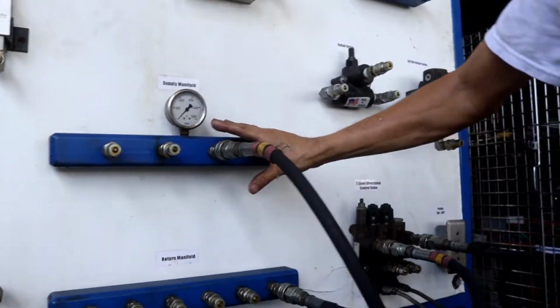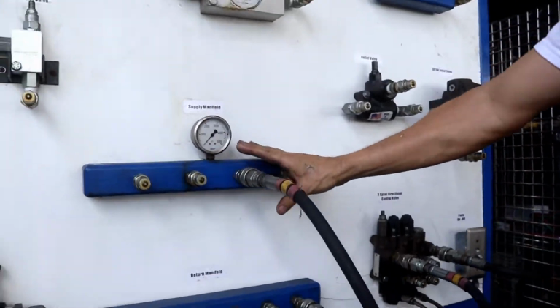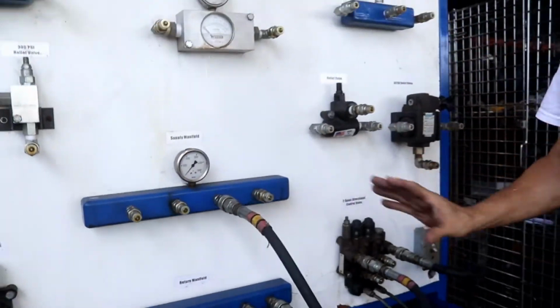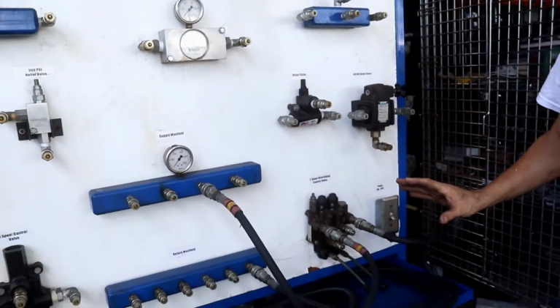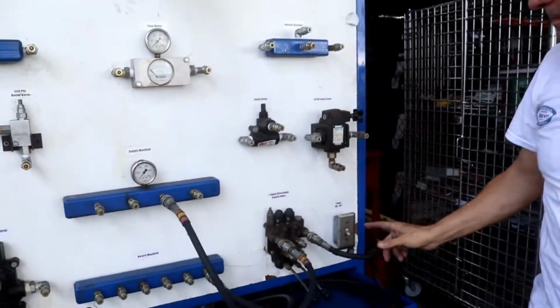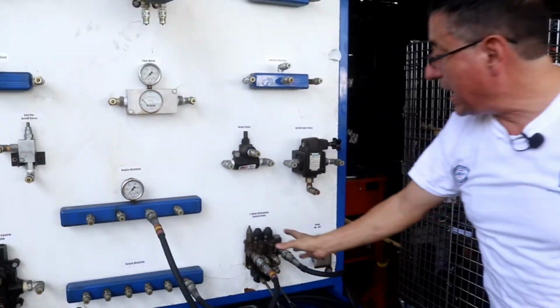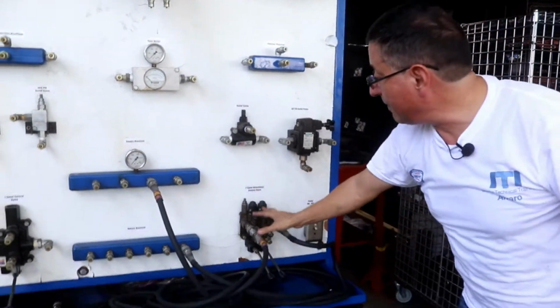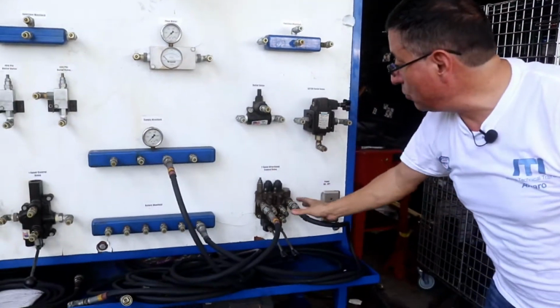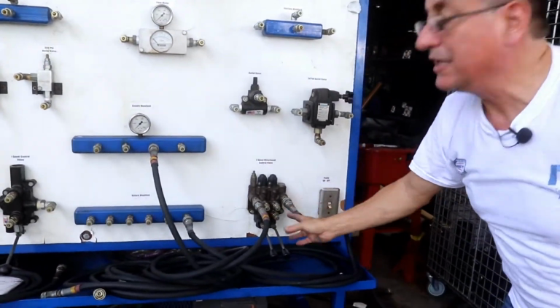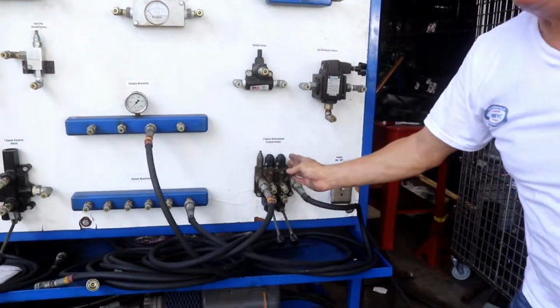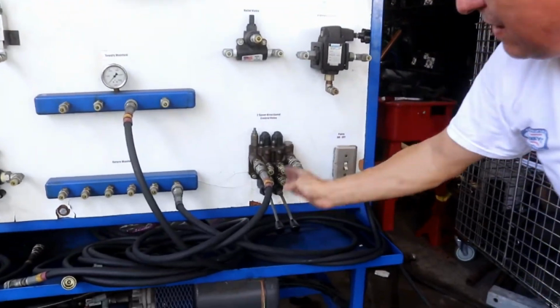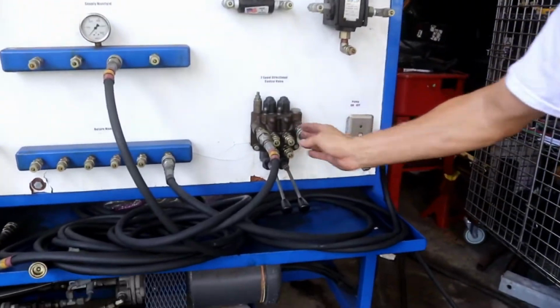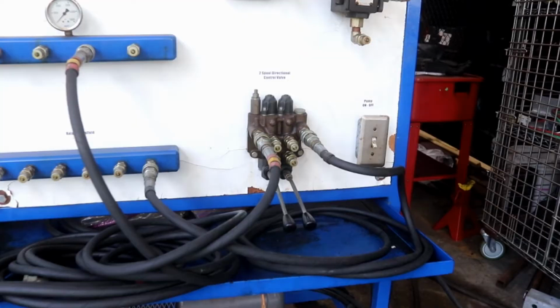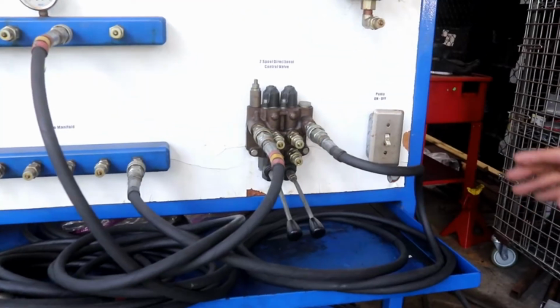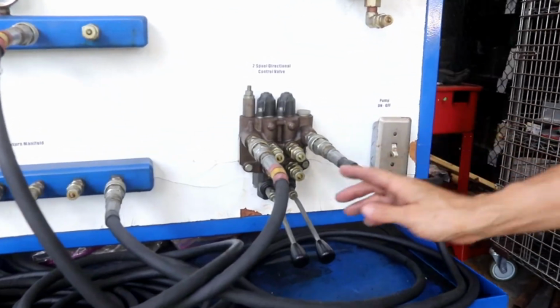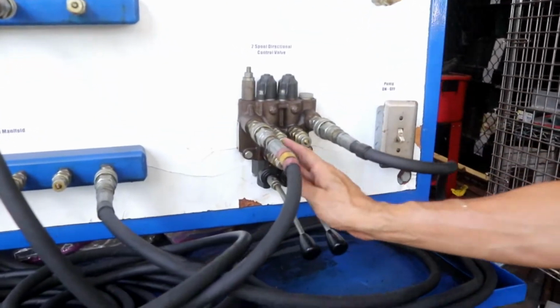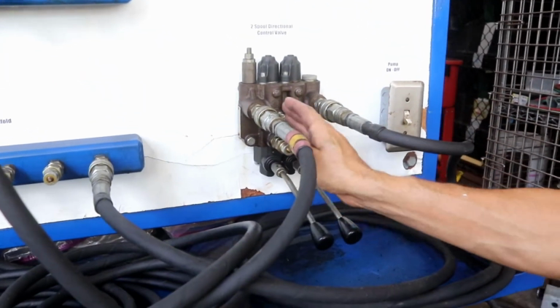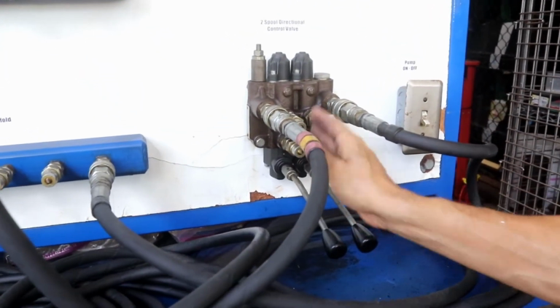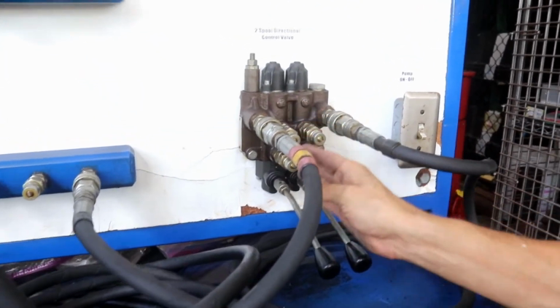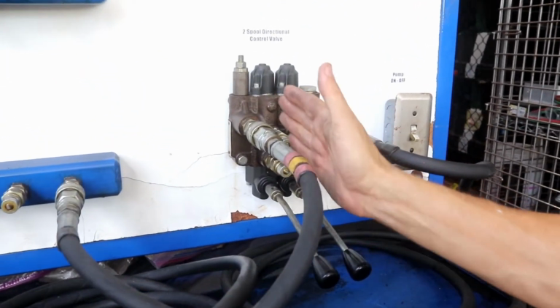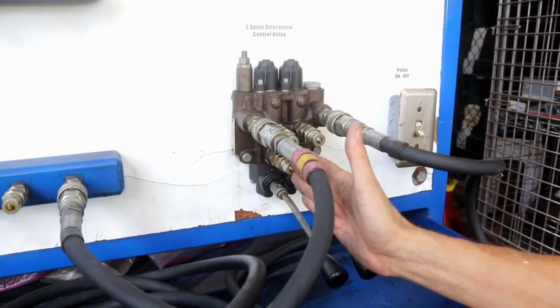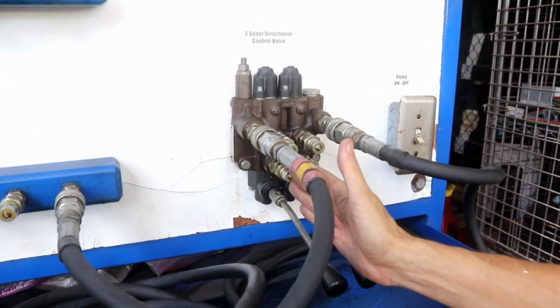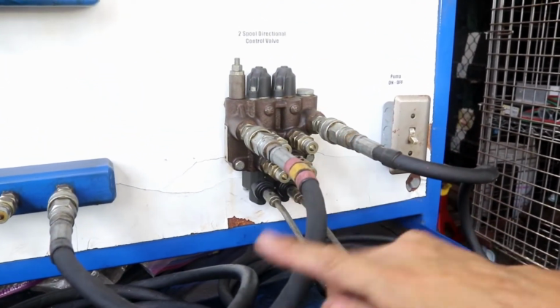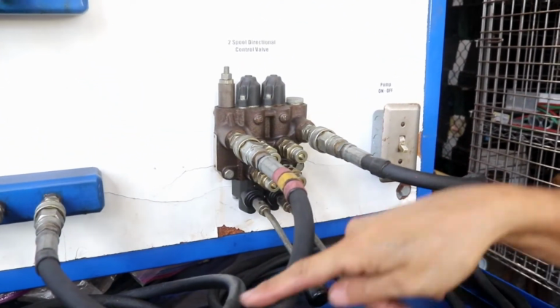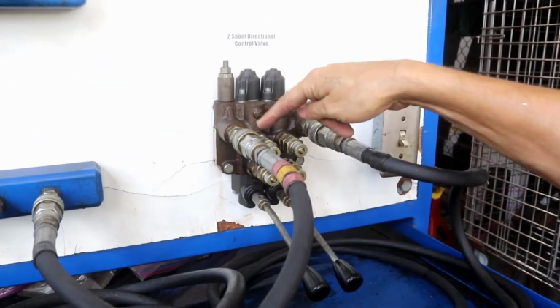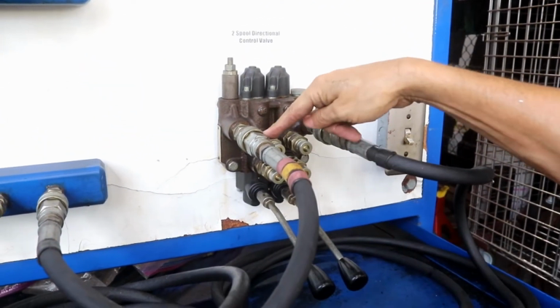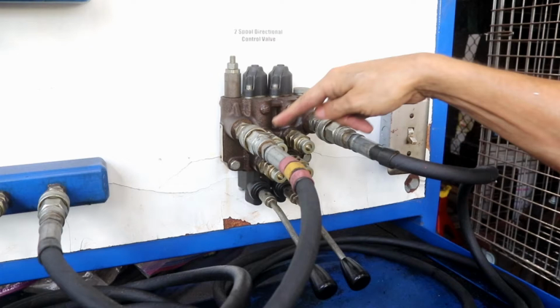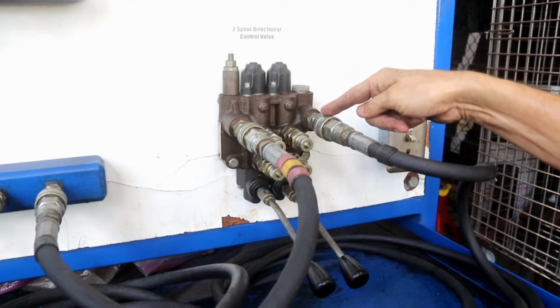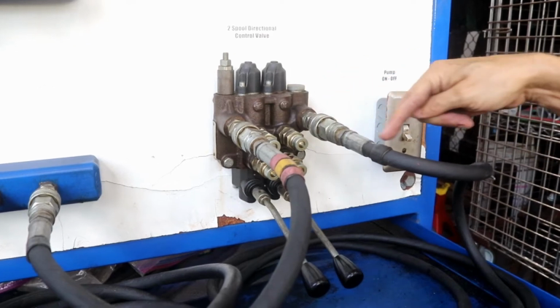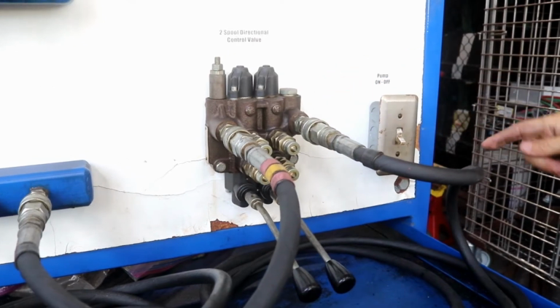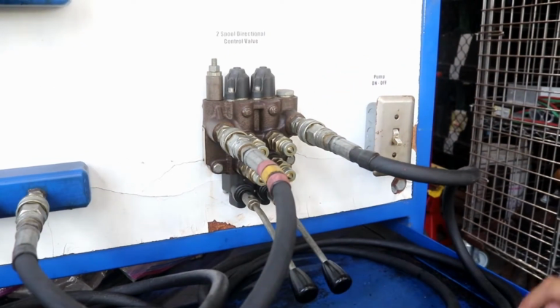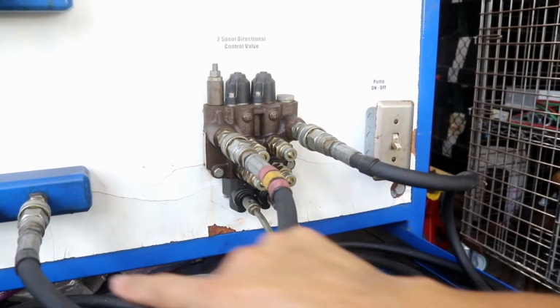In this particular board I have those sequential valves. Those are the body of valves. This is the input of the fluid and this is the return of the fluid.